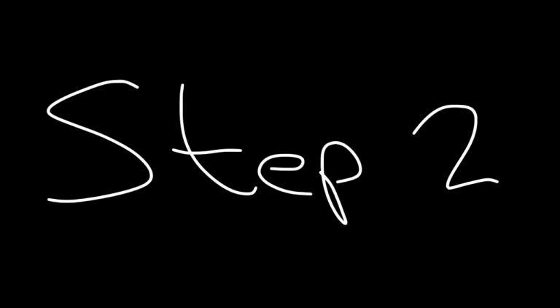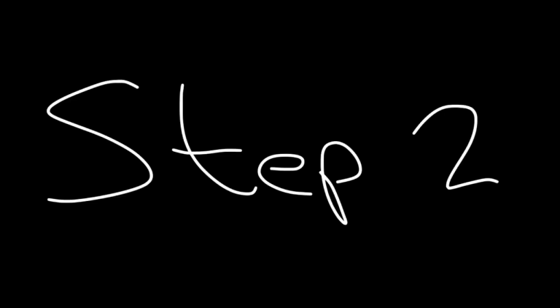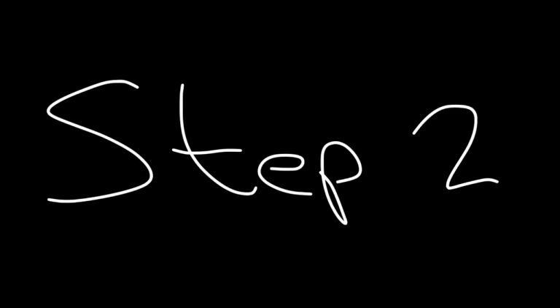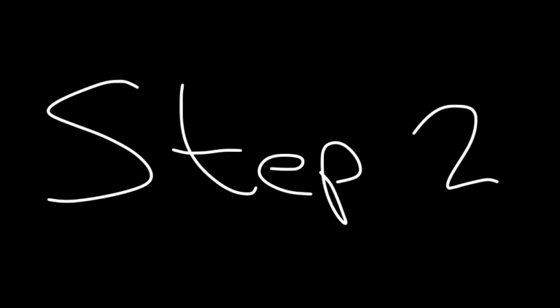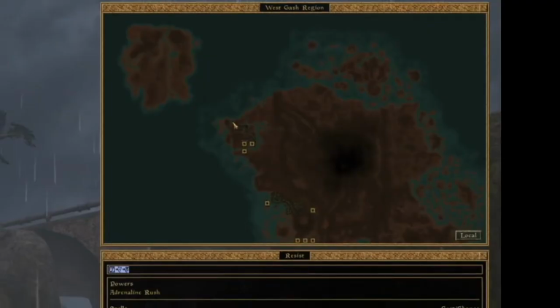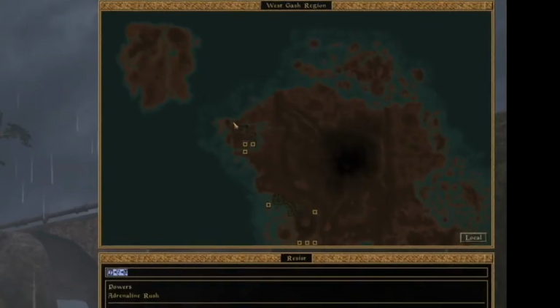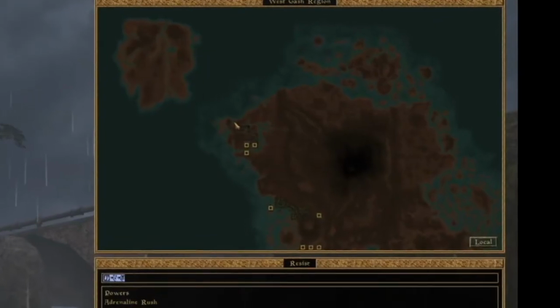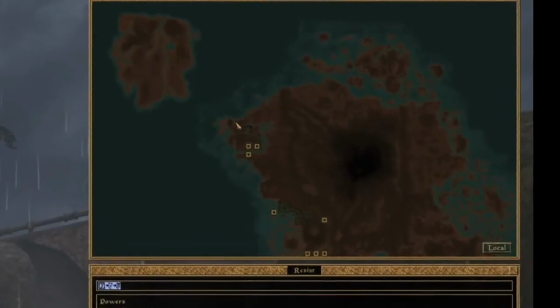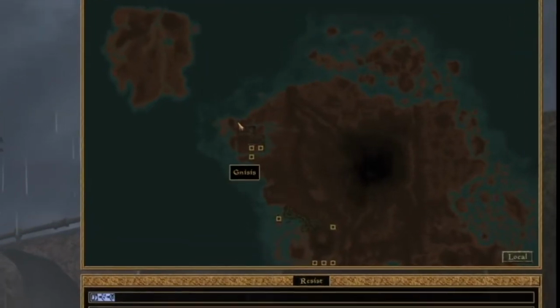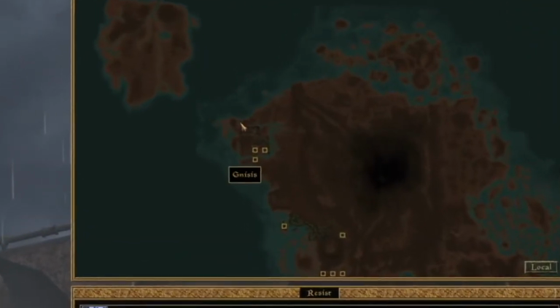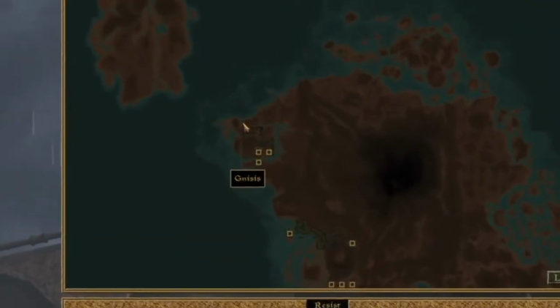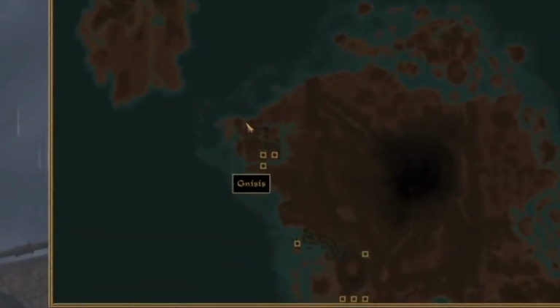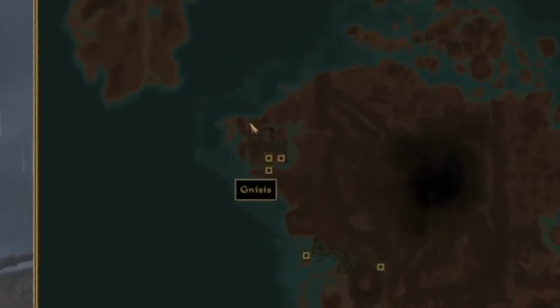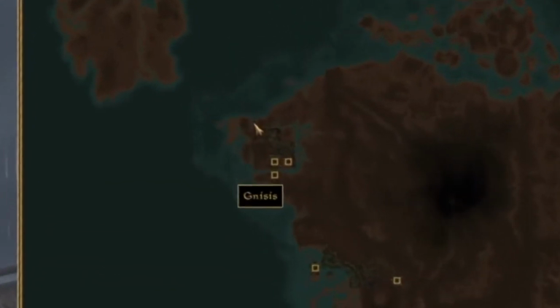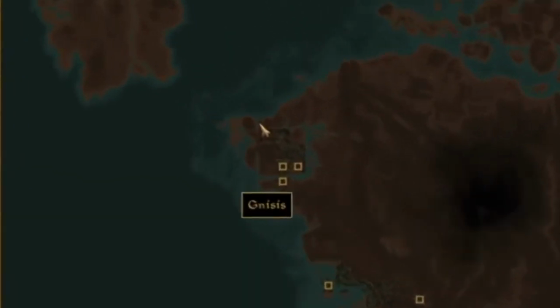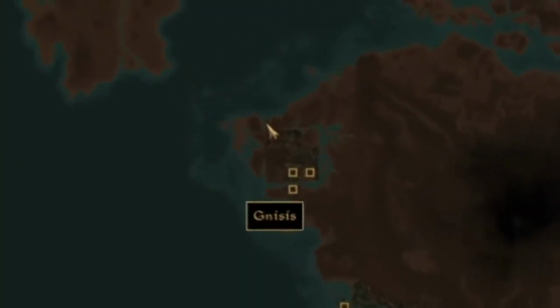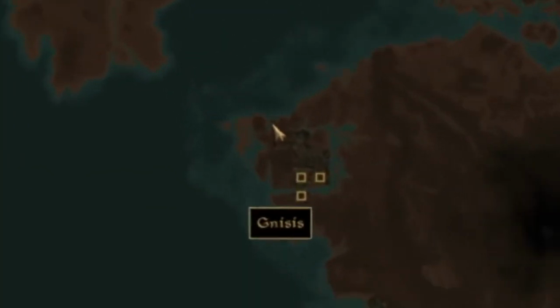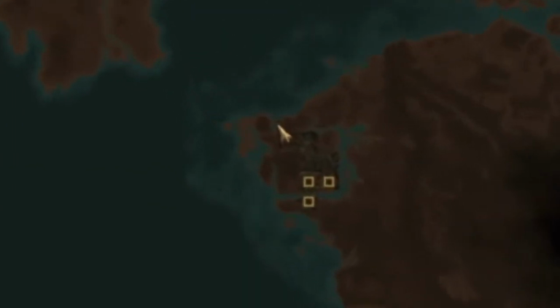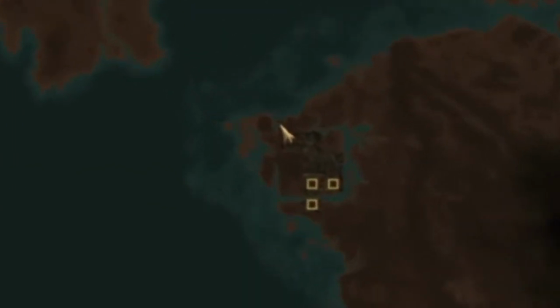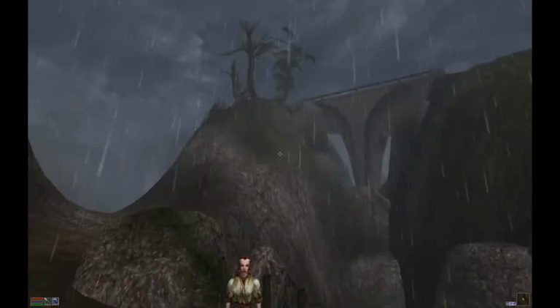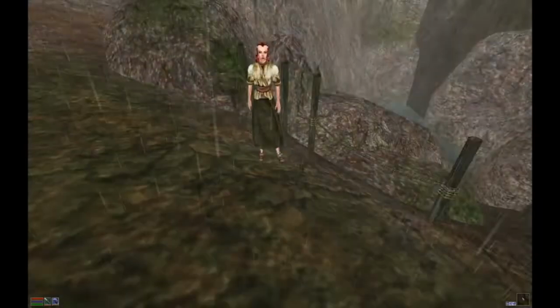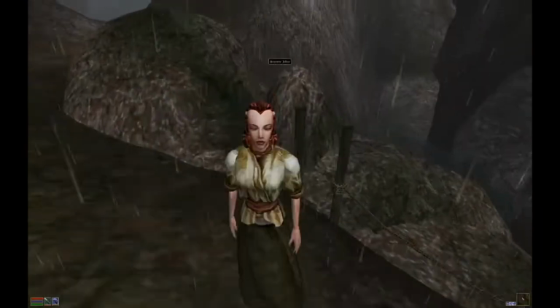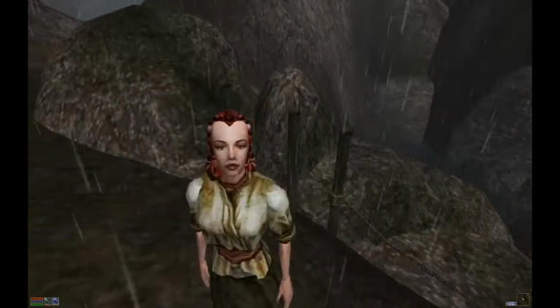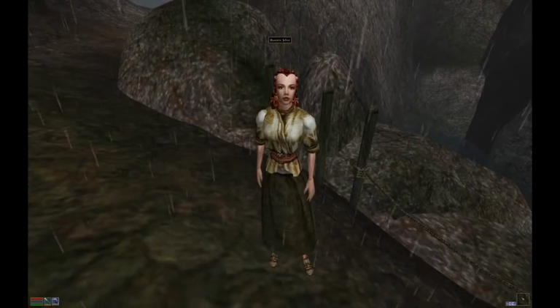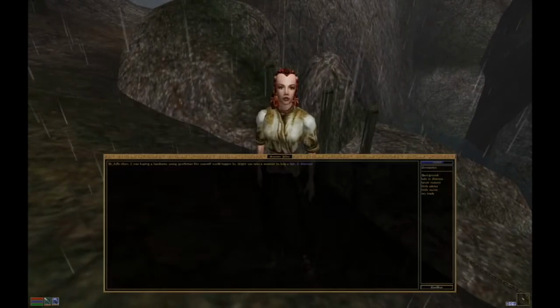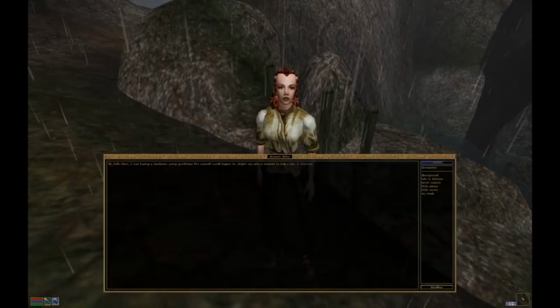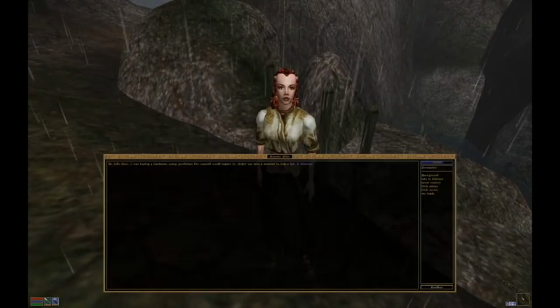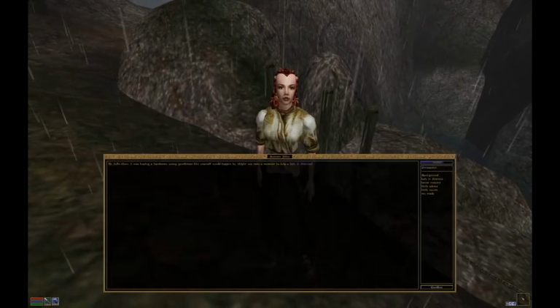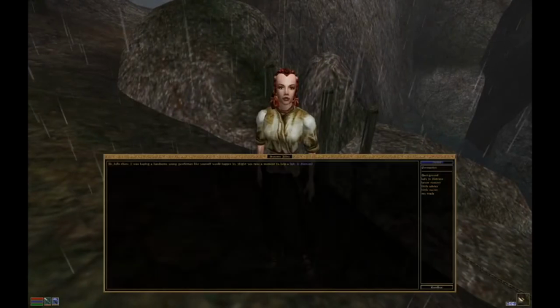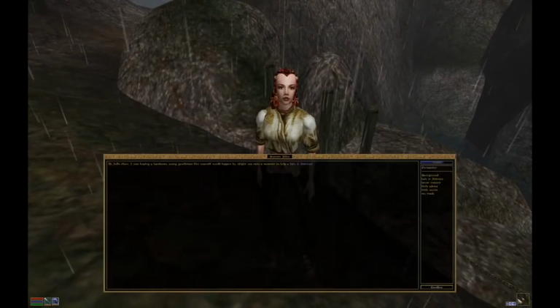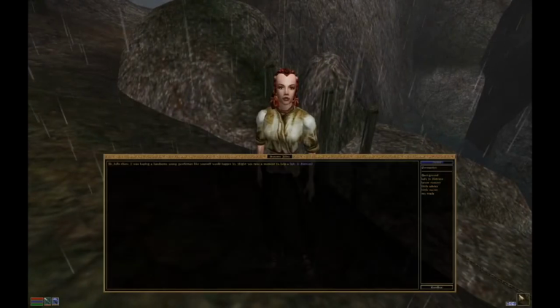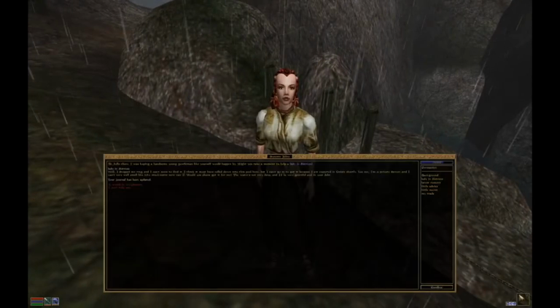Step 2: head to this point northwest of town. You'll find there a woman in distress, asking you to get her ring from a nearby pool.